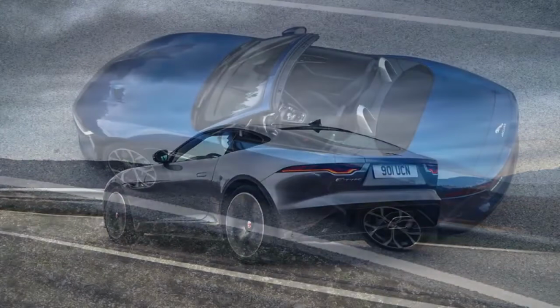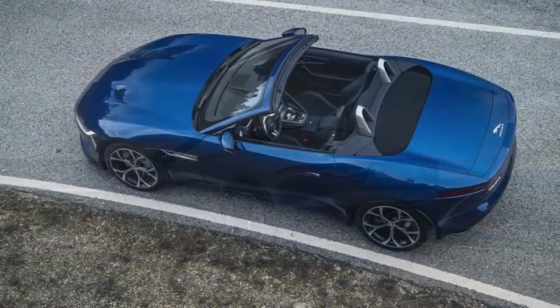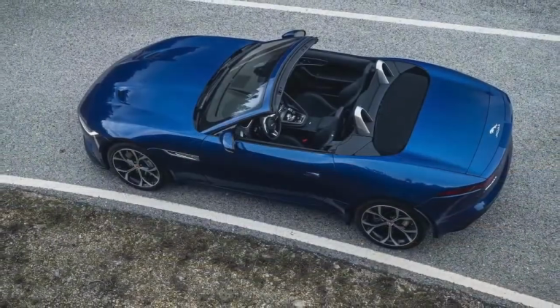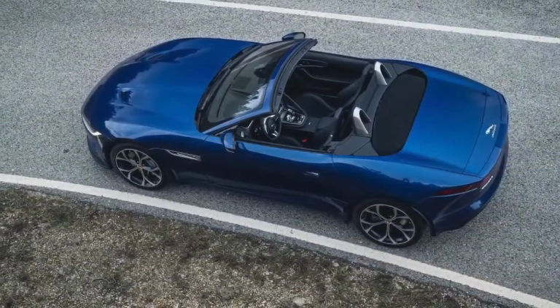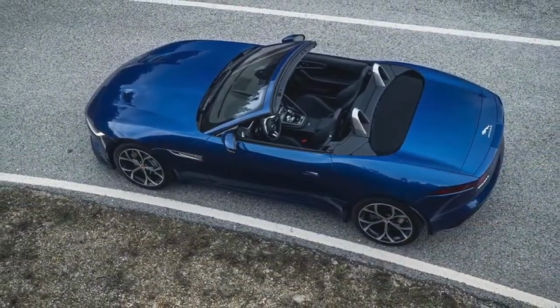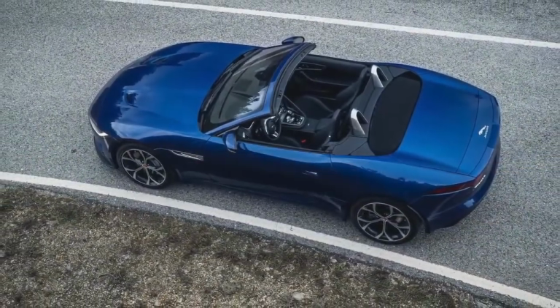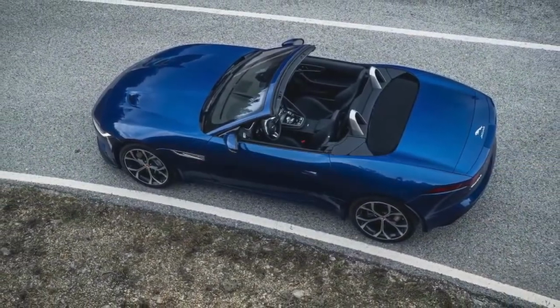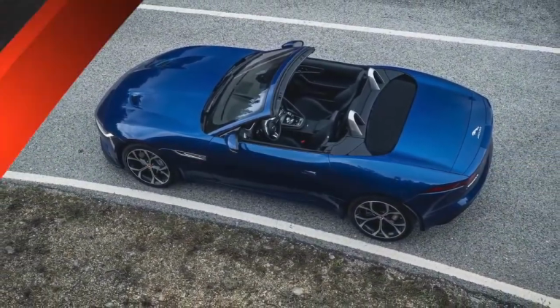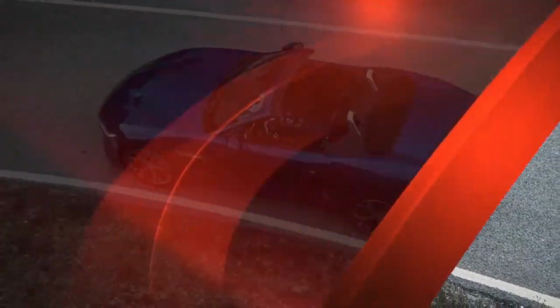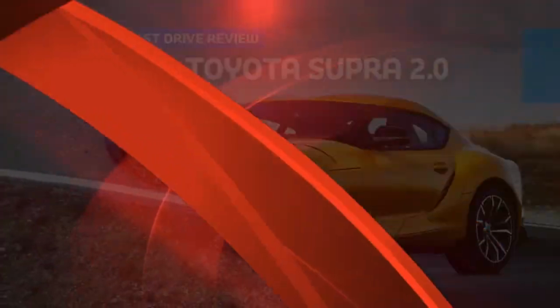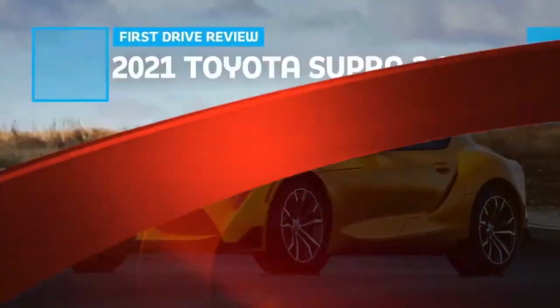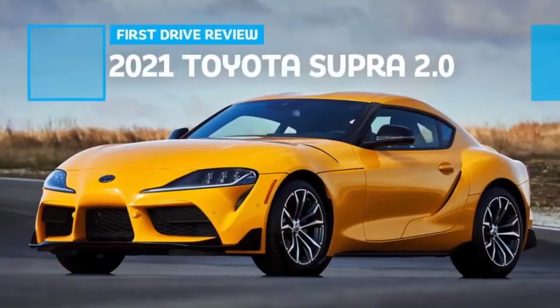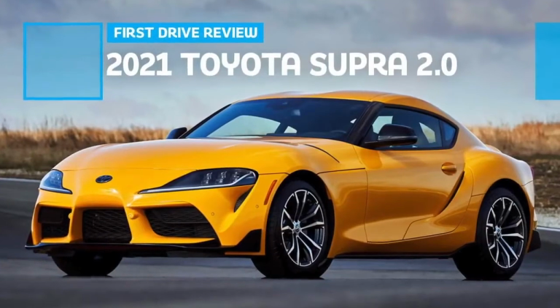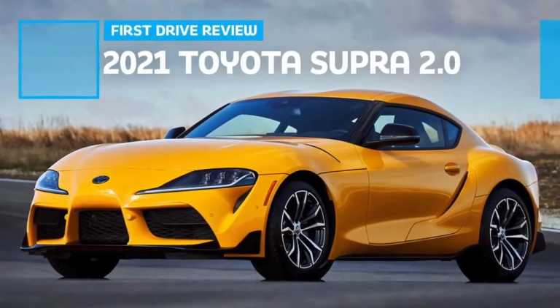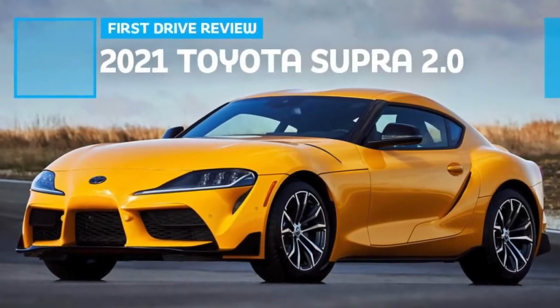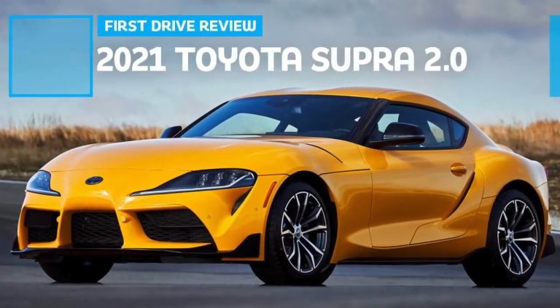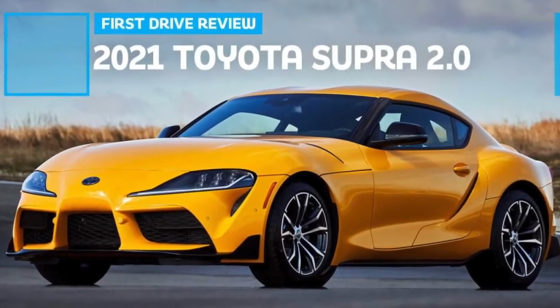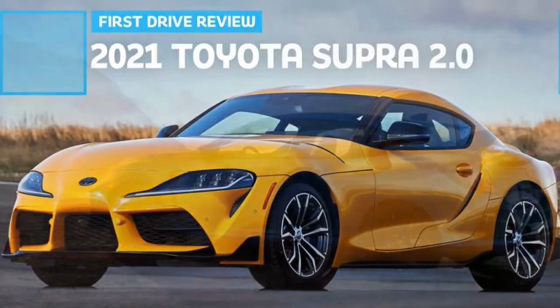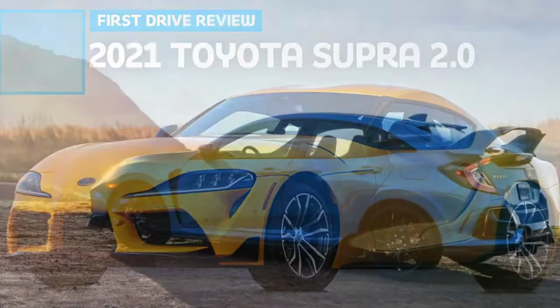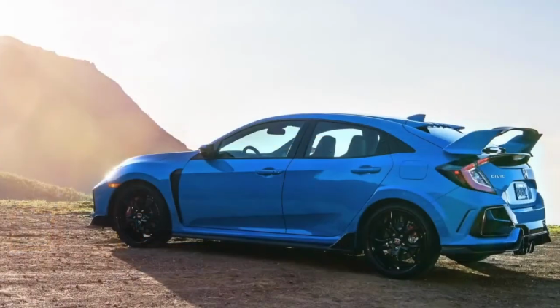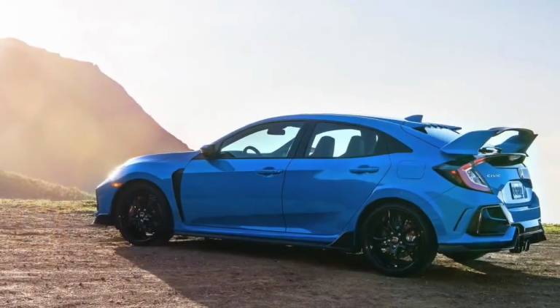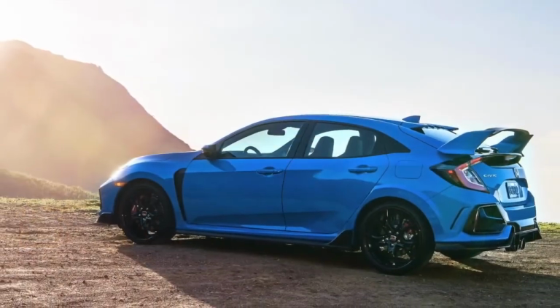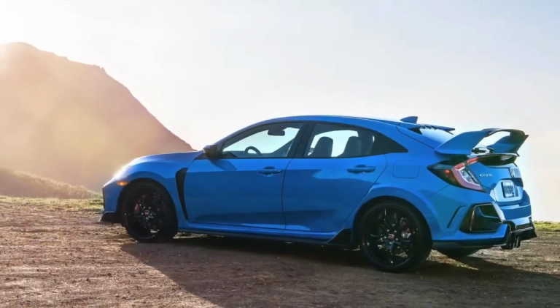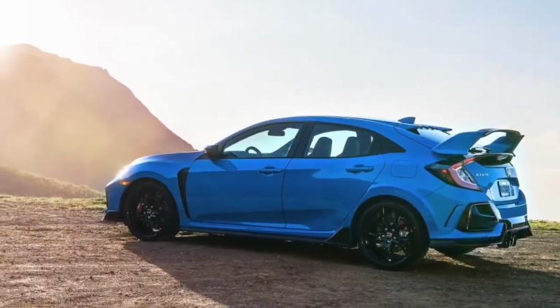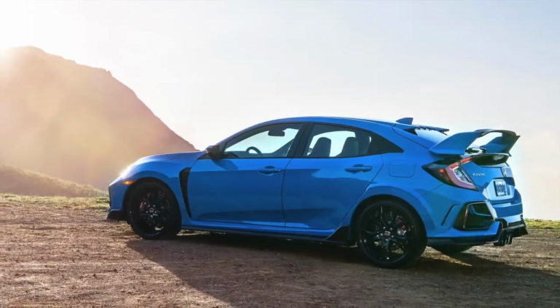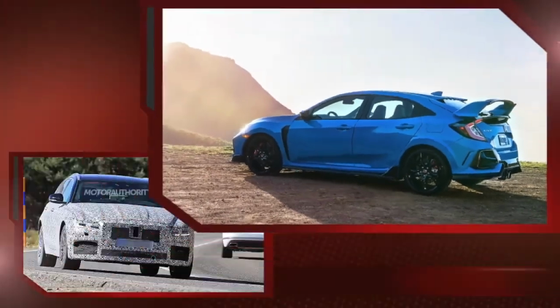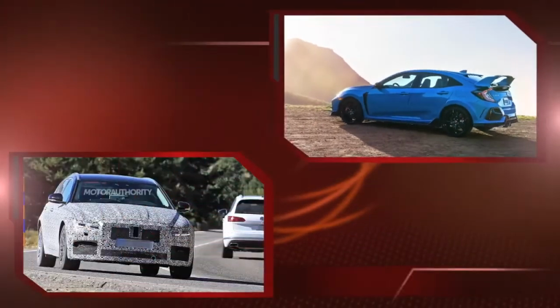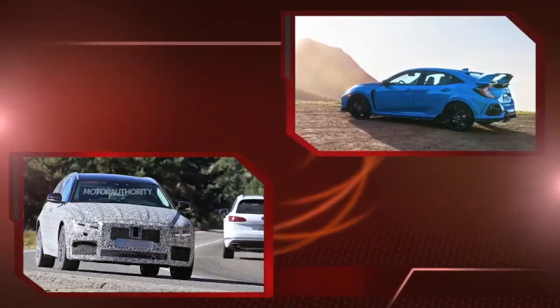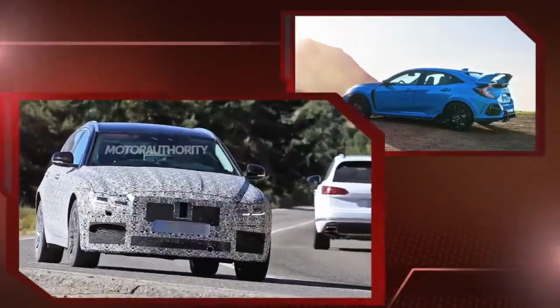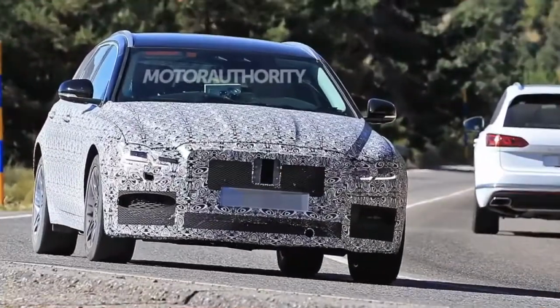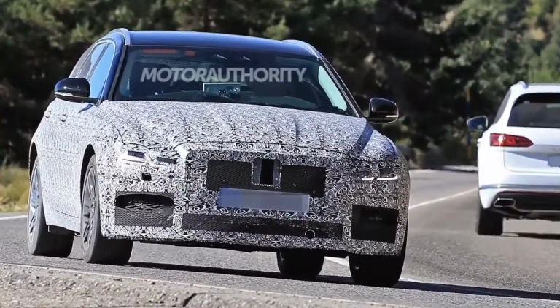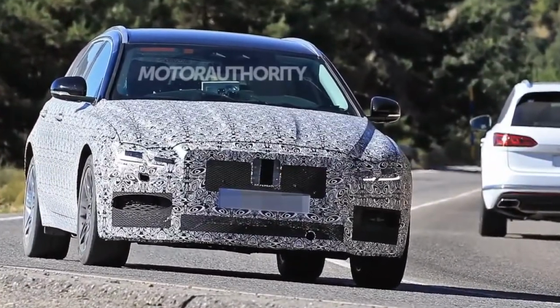2021 Jaguar F-Type R Coupe base price: $104,225. Engine: 5.0-liter supercharged DOHC 32-valve V8 producing 575 HP and 516 lb-ft of torque. Thanks for watching today and goodbye.